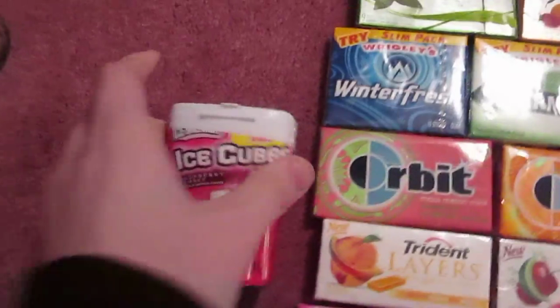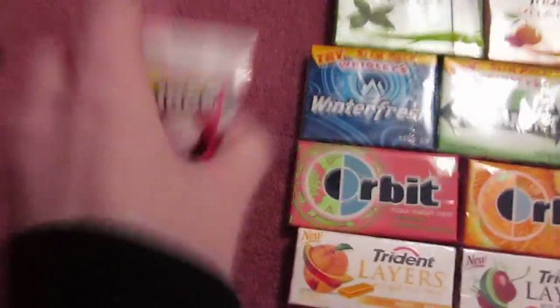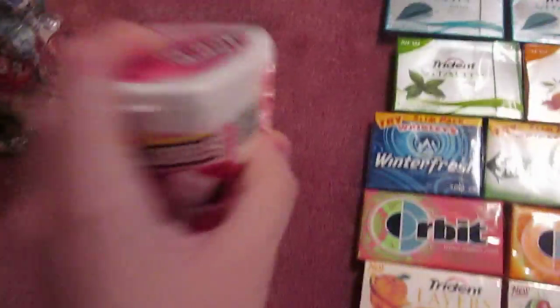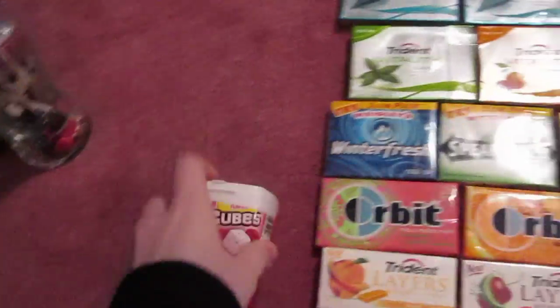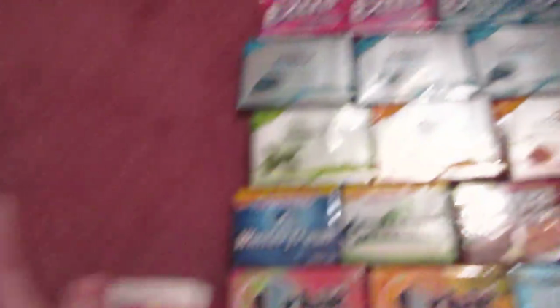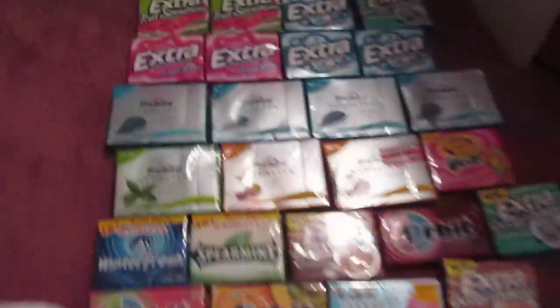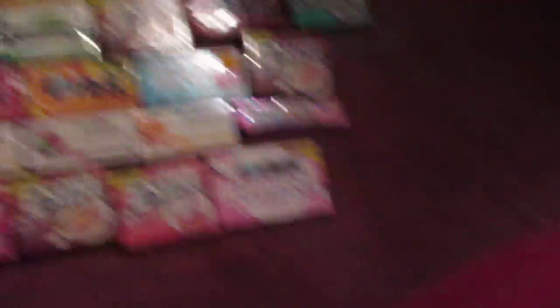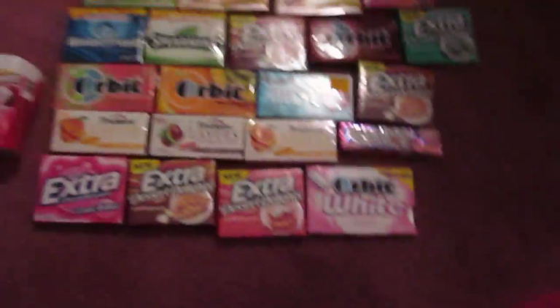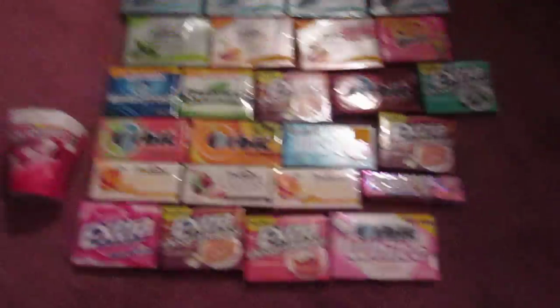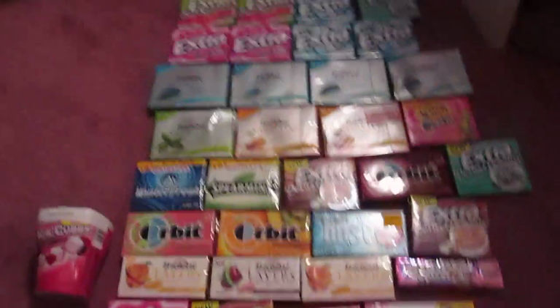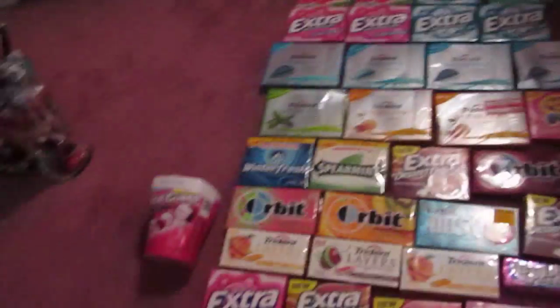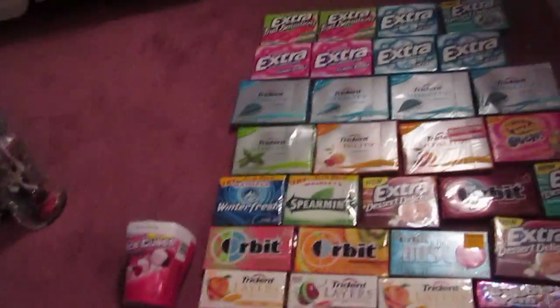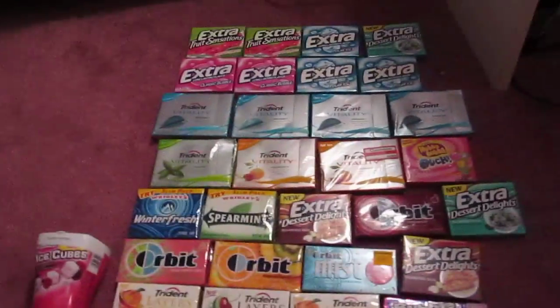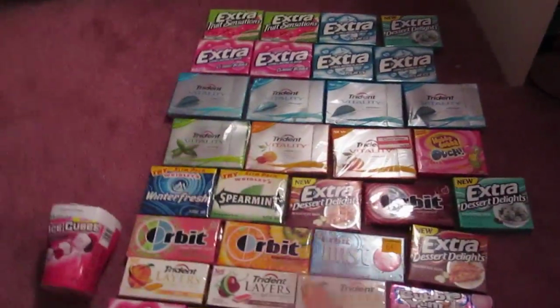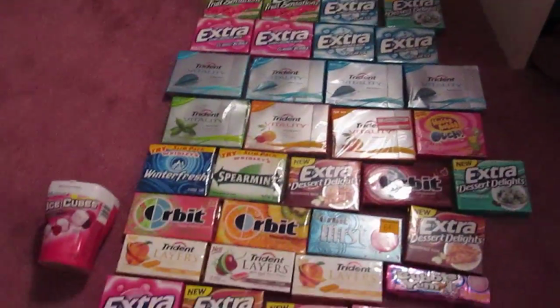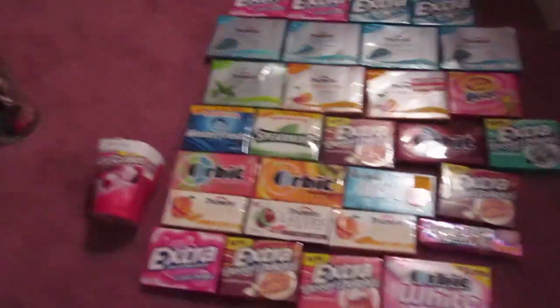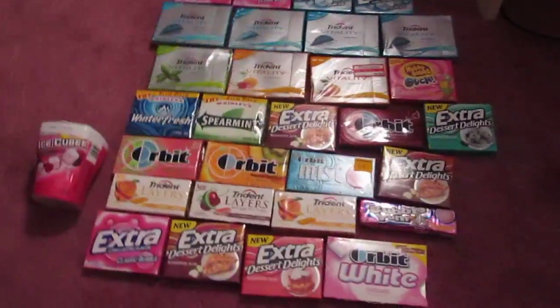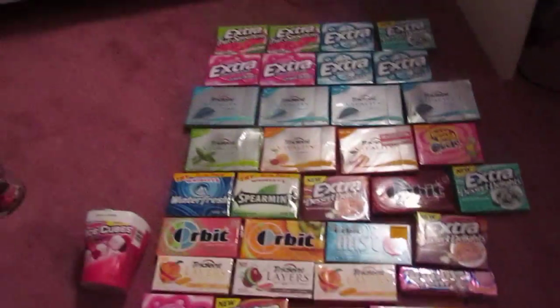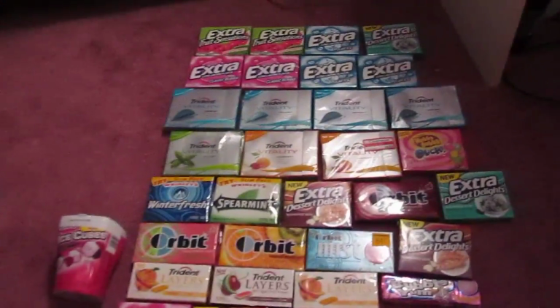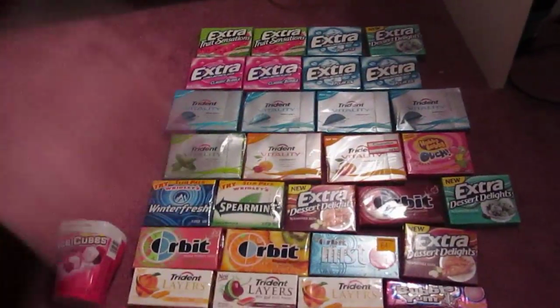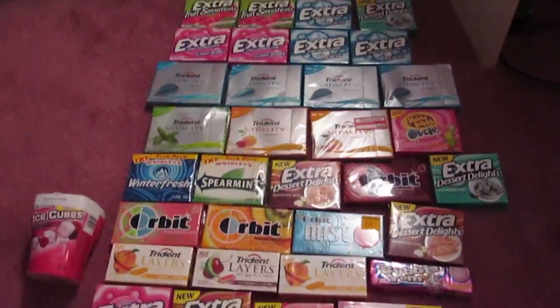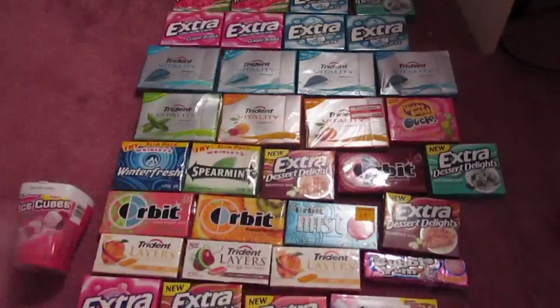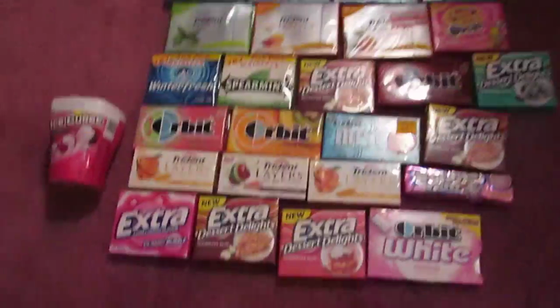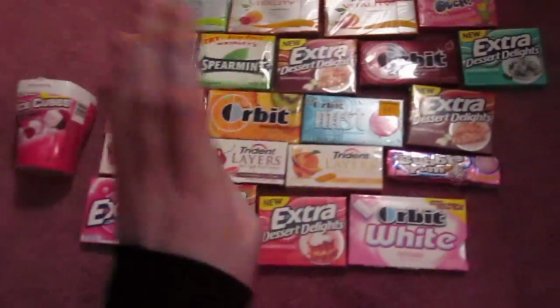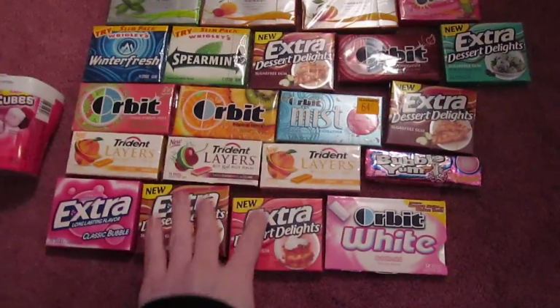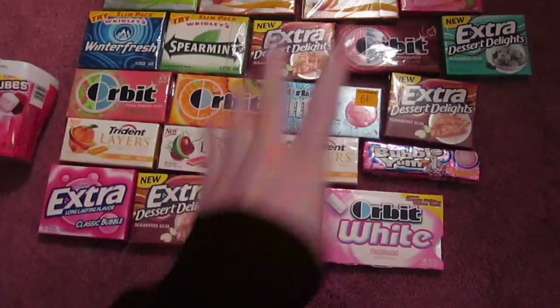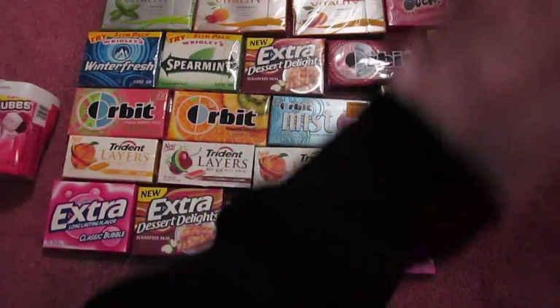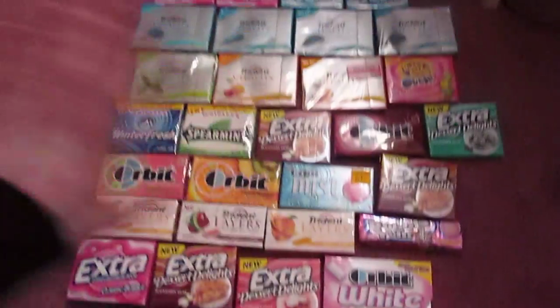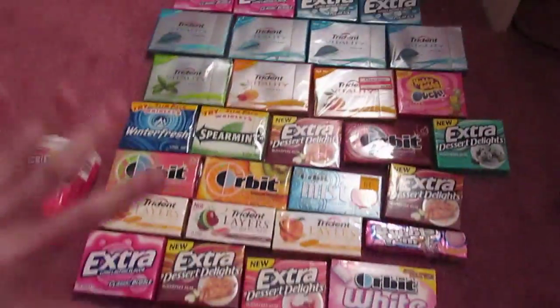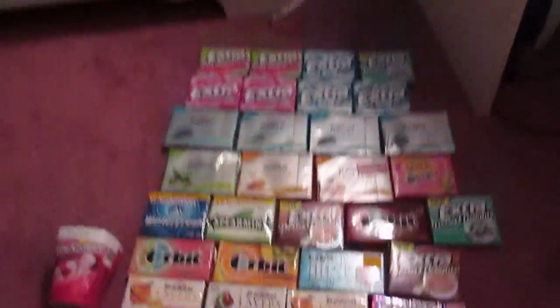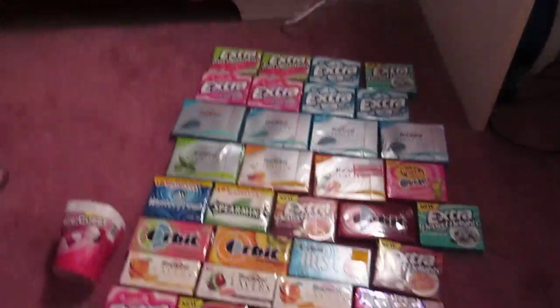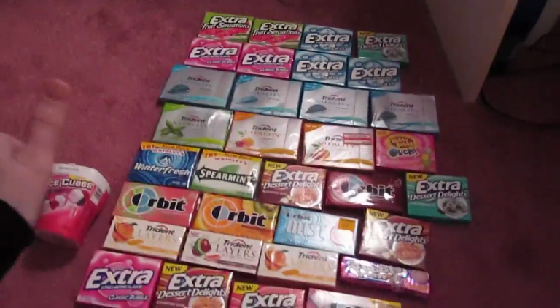These are new. All of these are unwrapped — I've never touched them. The few that are unwrapped, I've tried and put them right back.